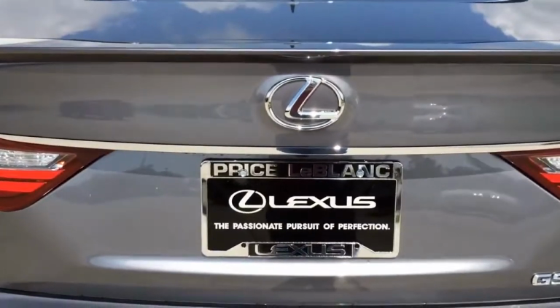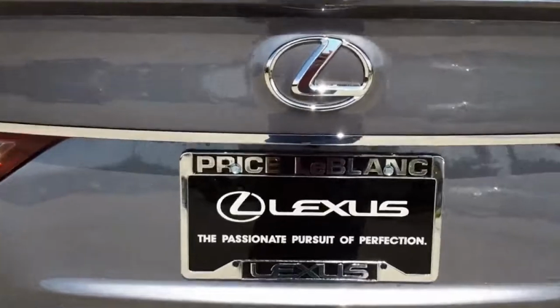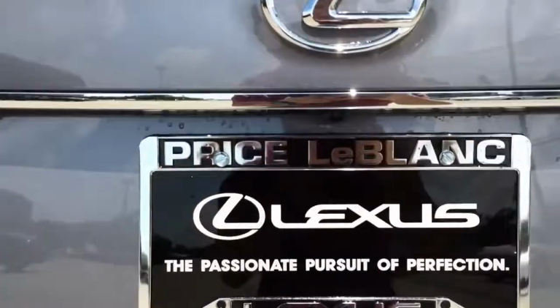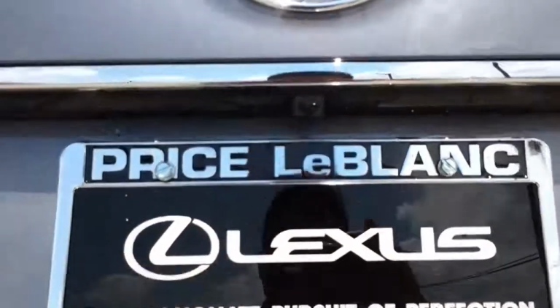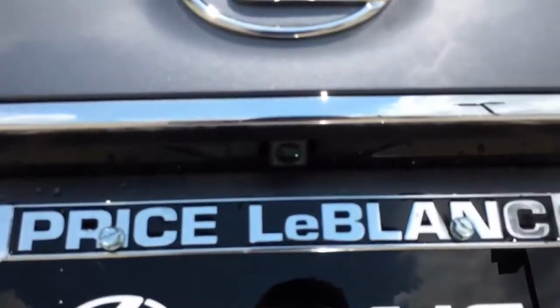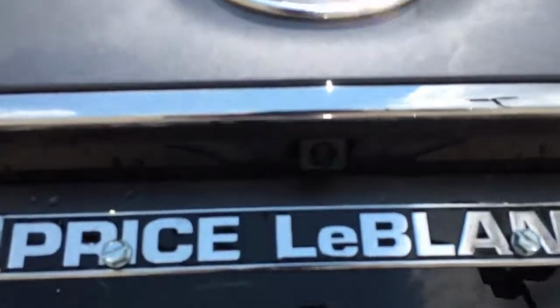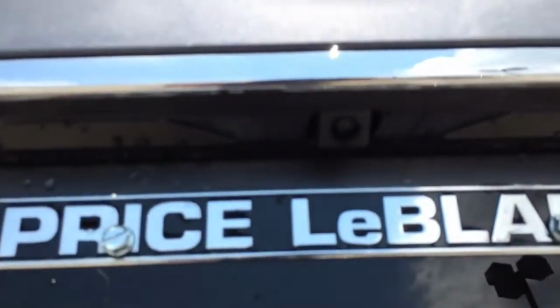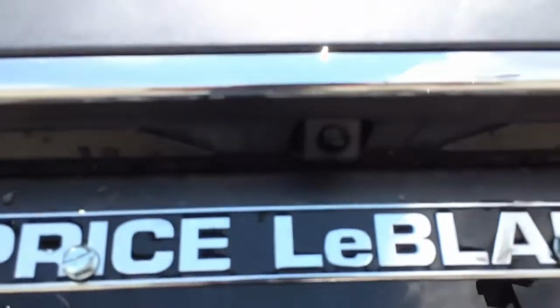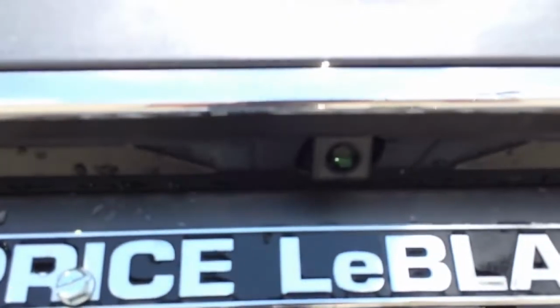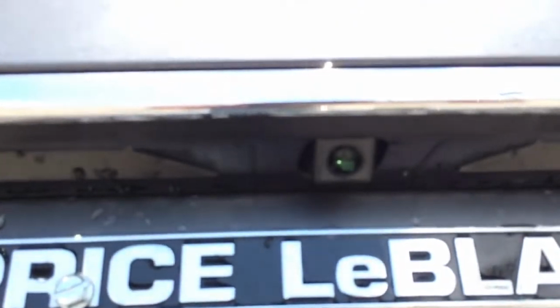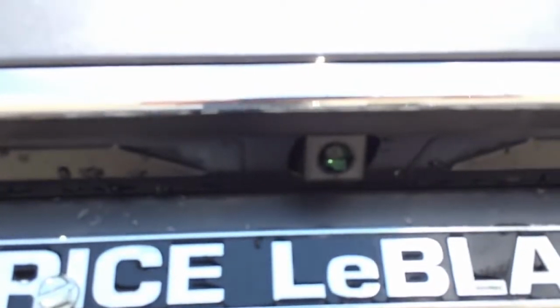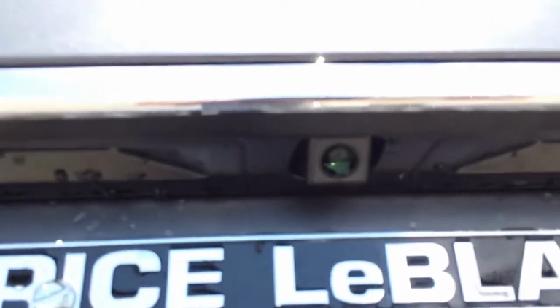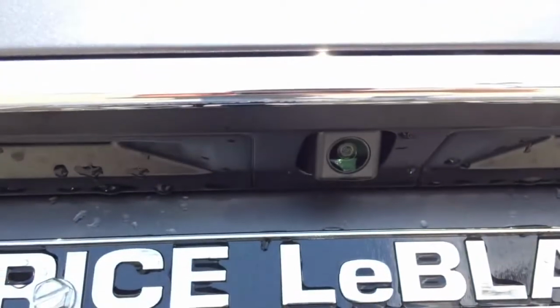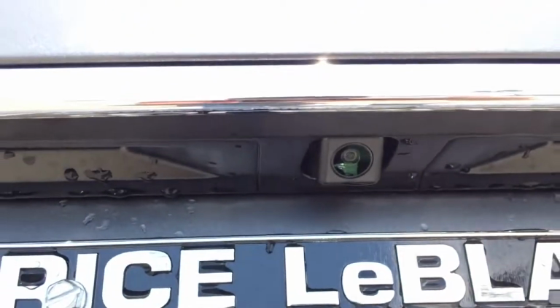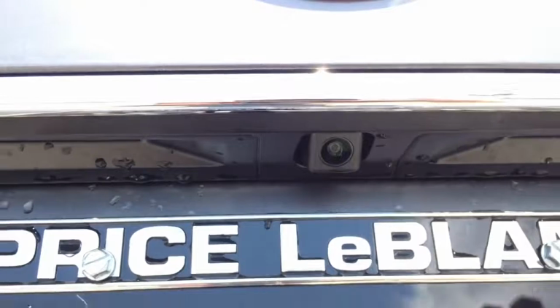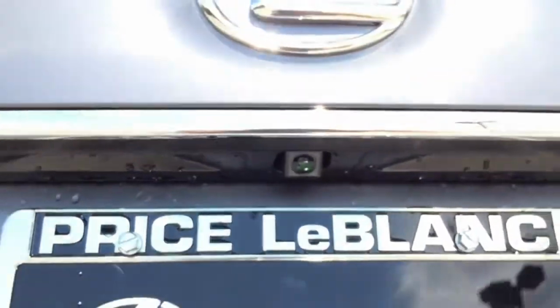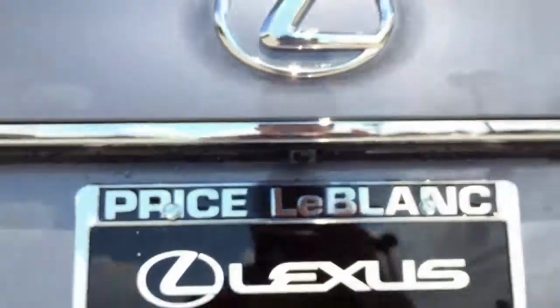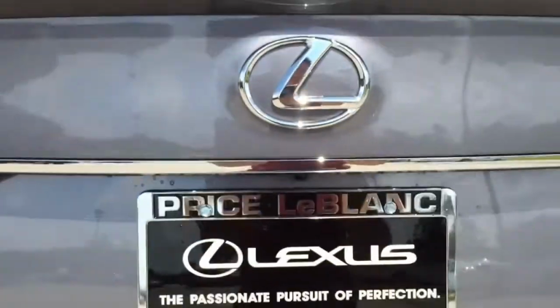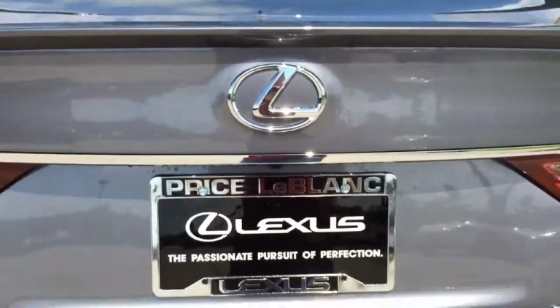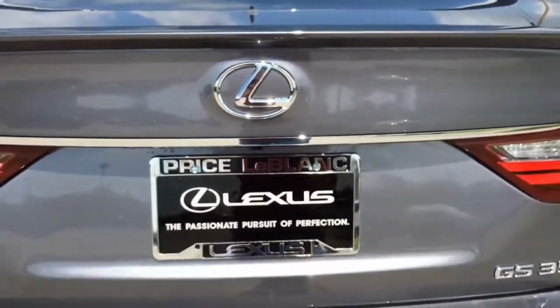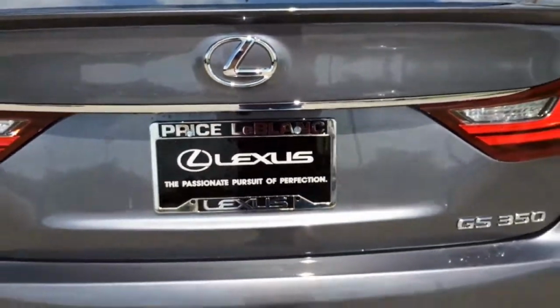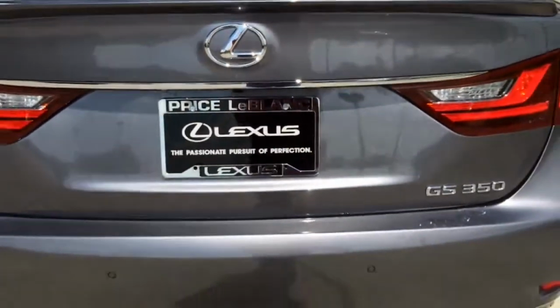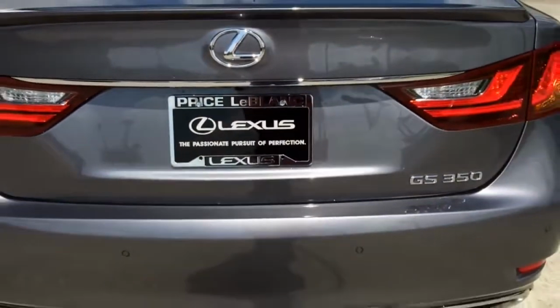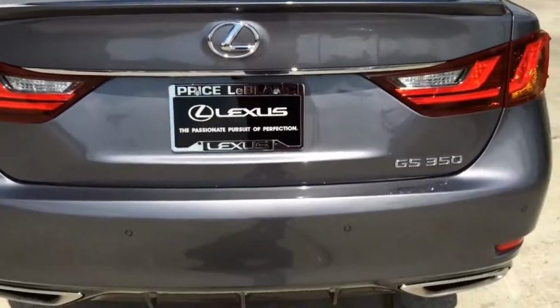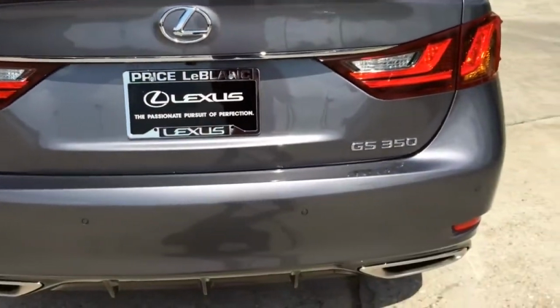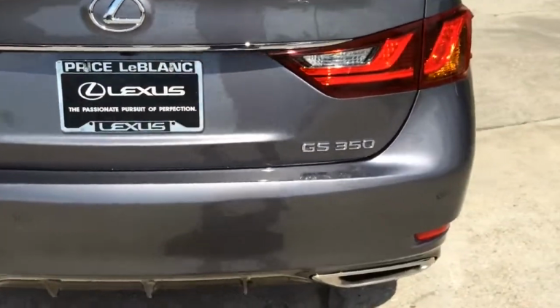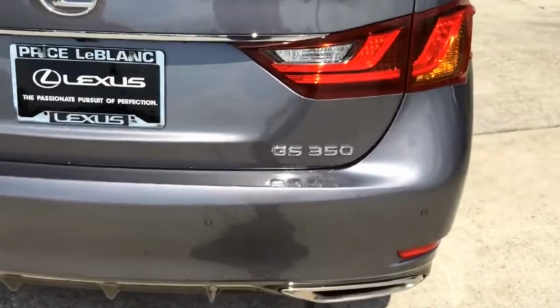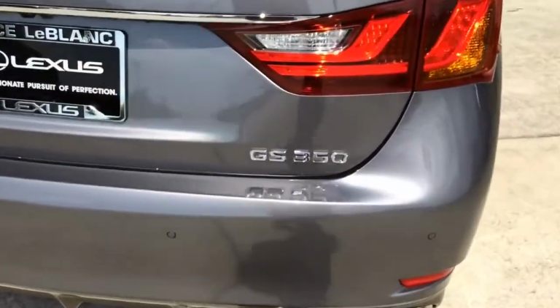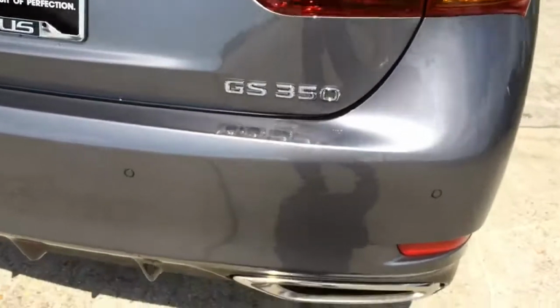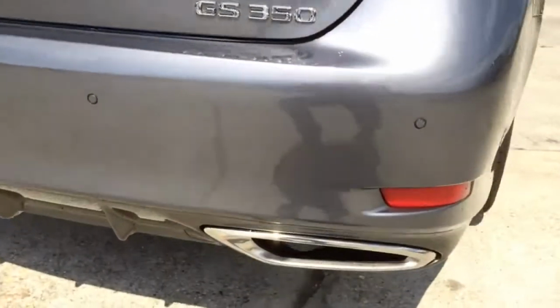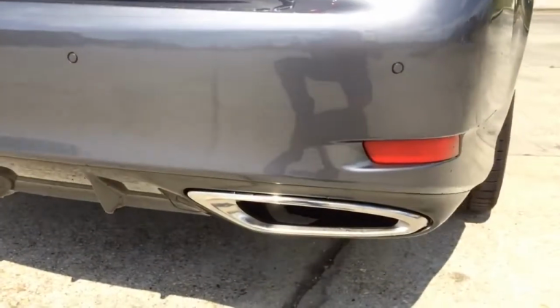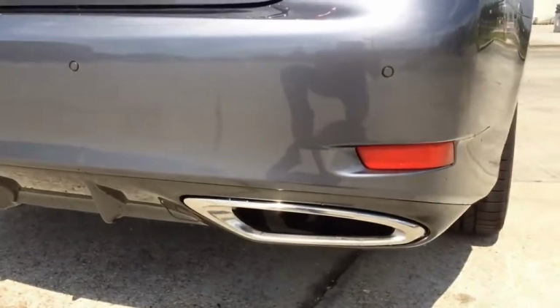Right above the license plate, under the chrome trim, we have the rear-view camera, which will activate once the vehicle is in reverse. Pocket seats are also built into the rear bumper.